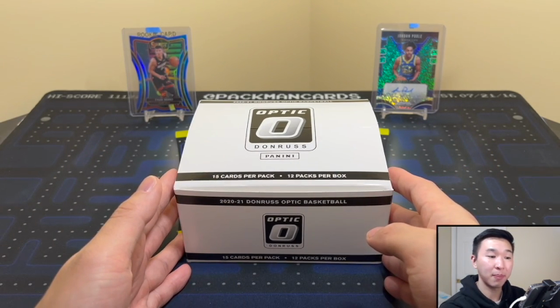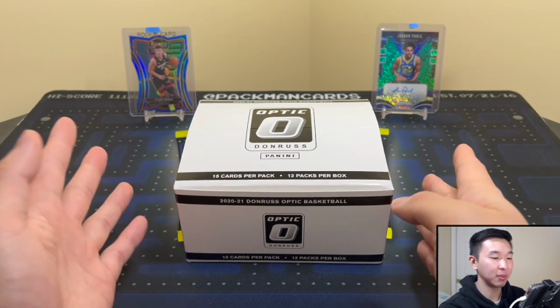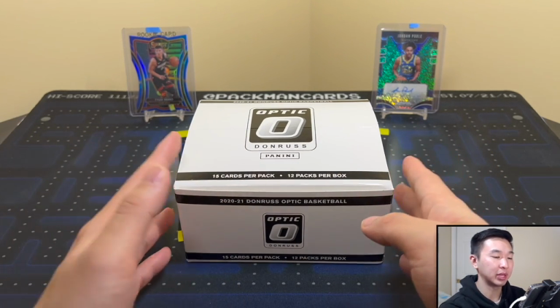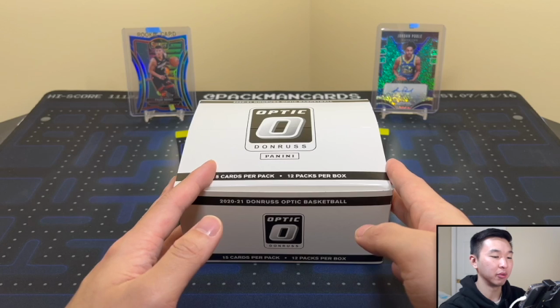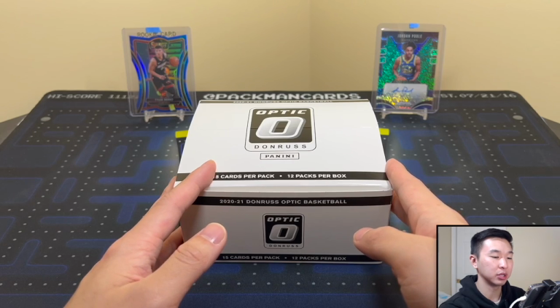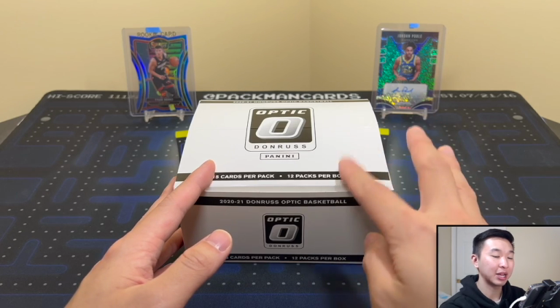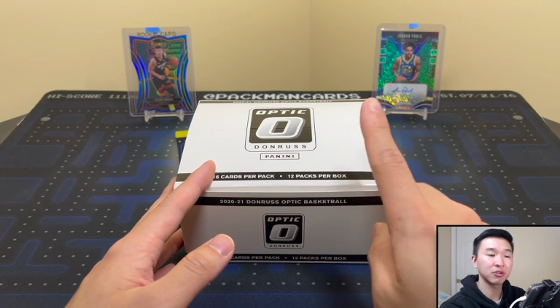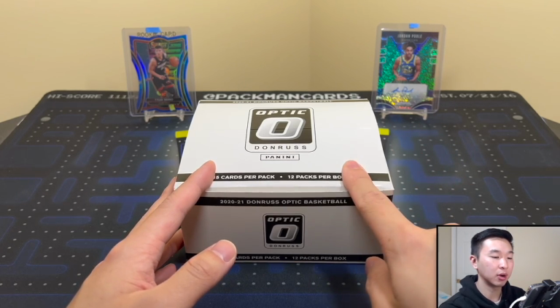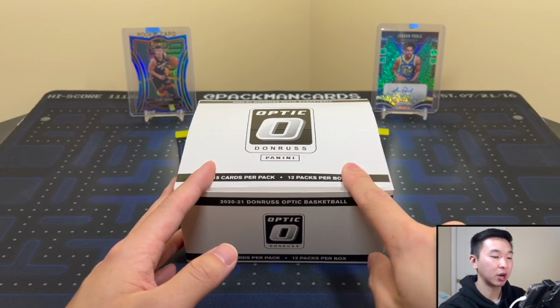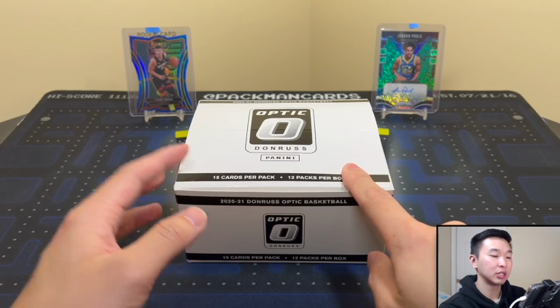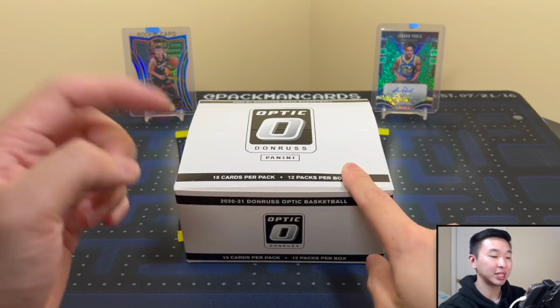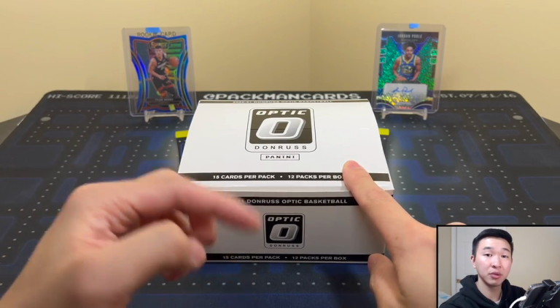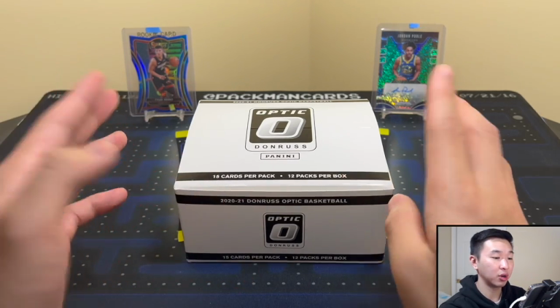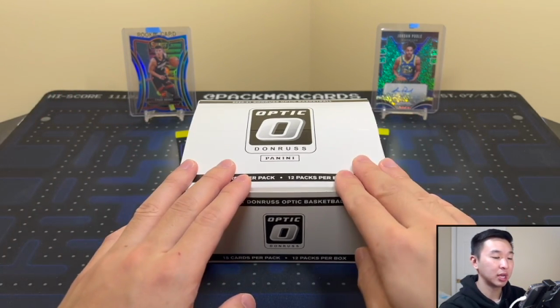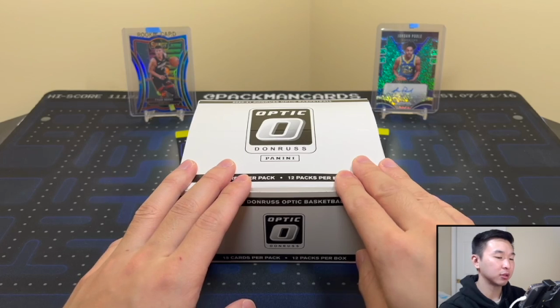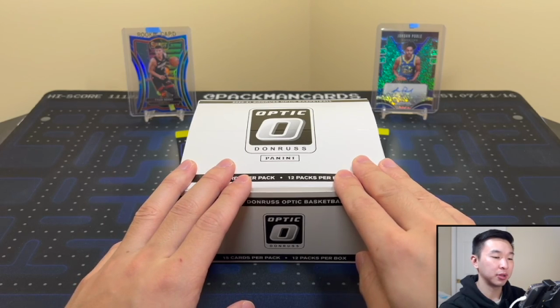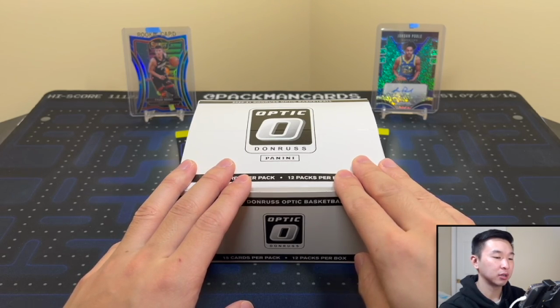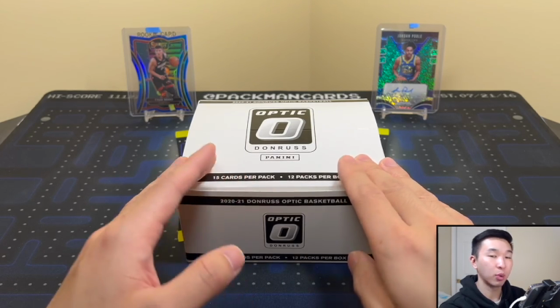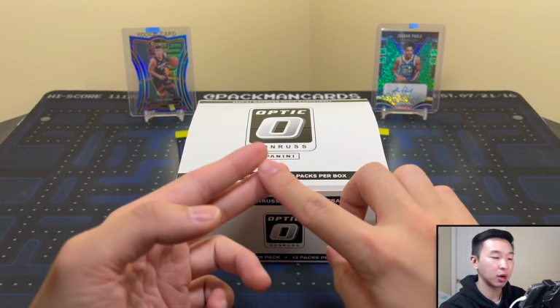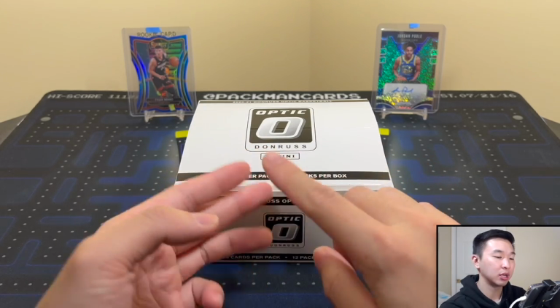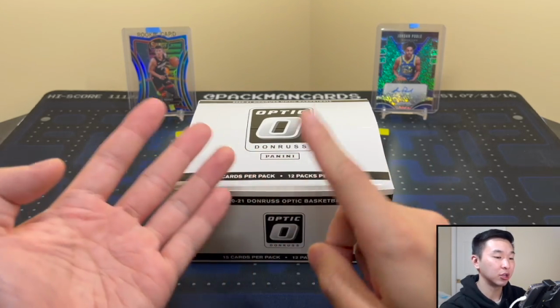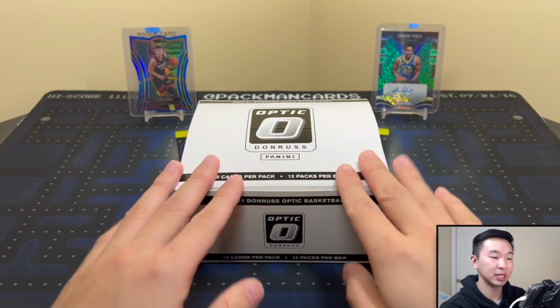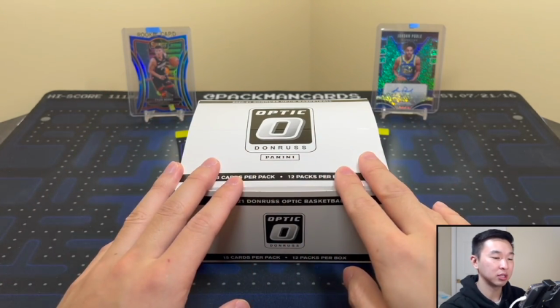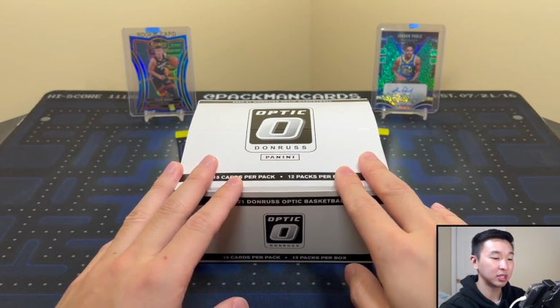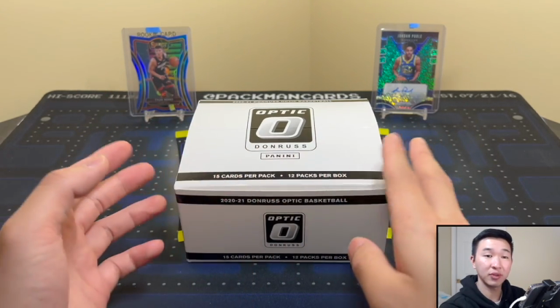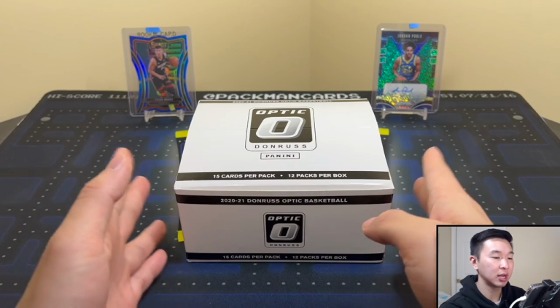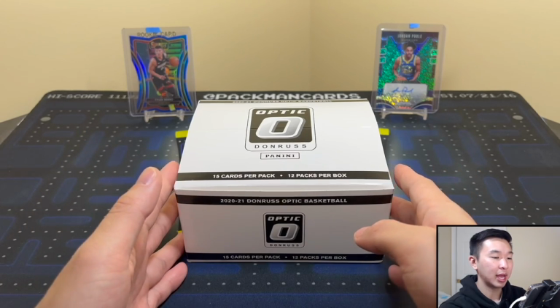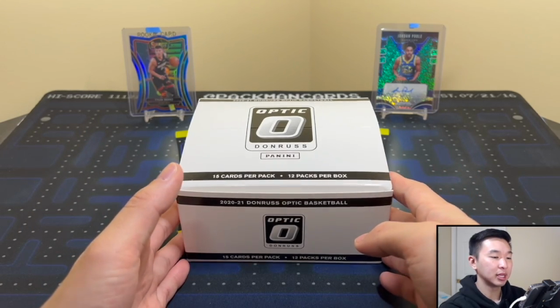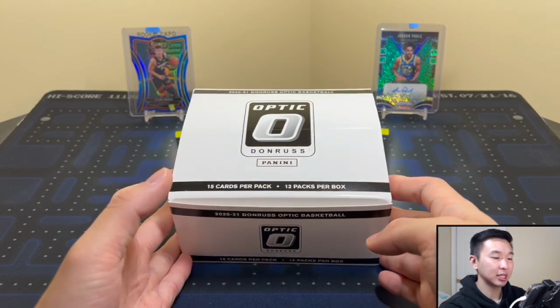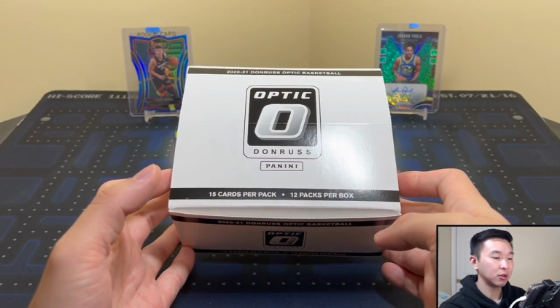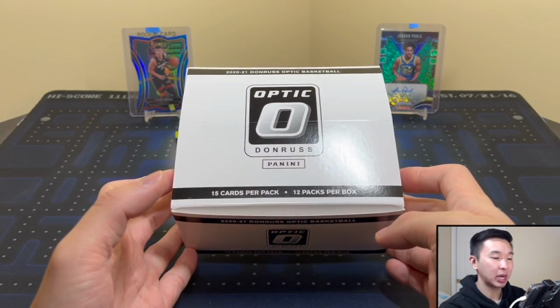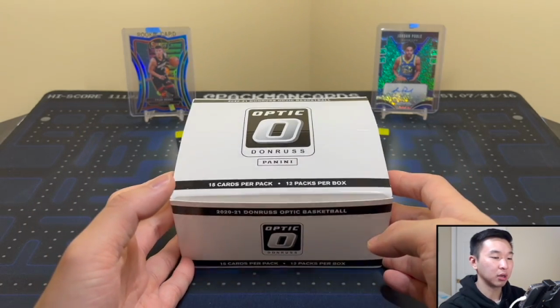Got this box from Discord — our Discord link is down below, it's free to join. You can hang out, talk with other collectors about sports cards, buy, sell, trade things like that. Definitely join if interested, and yeah, excited to open this box.